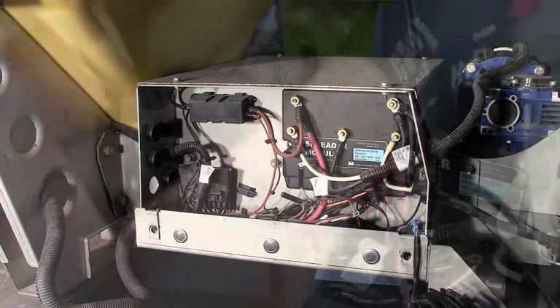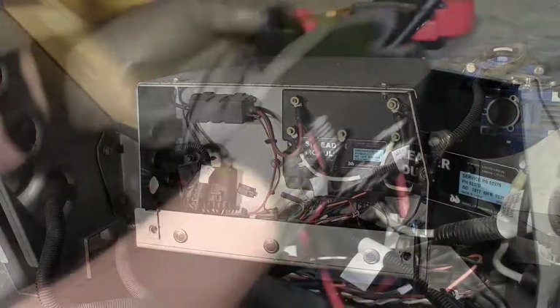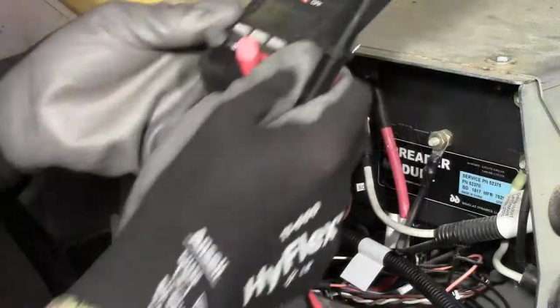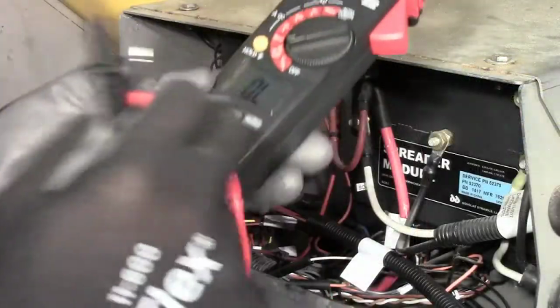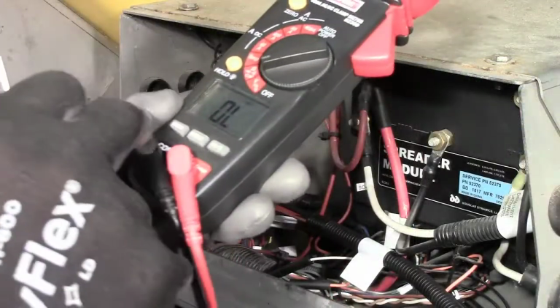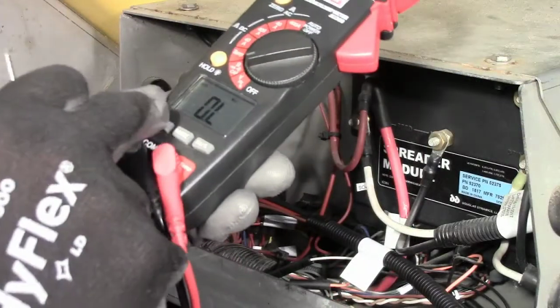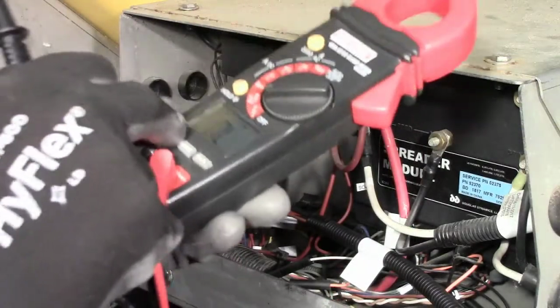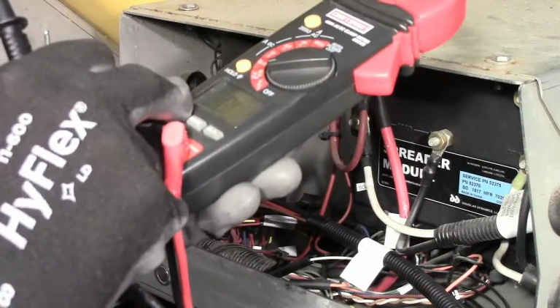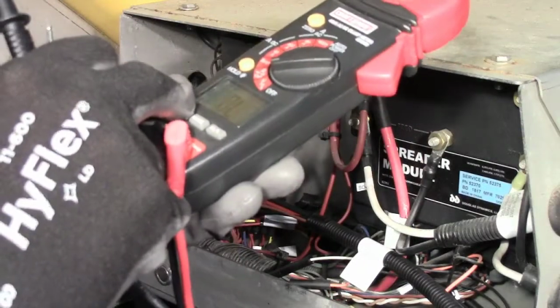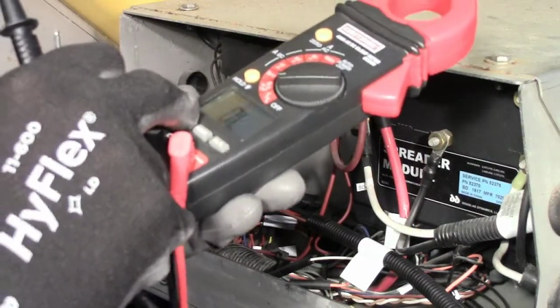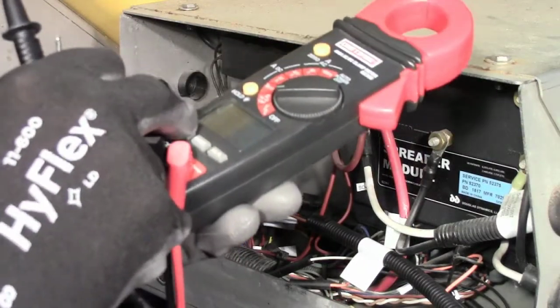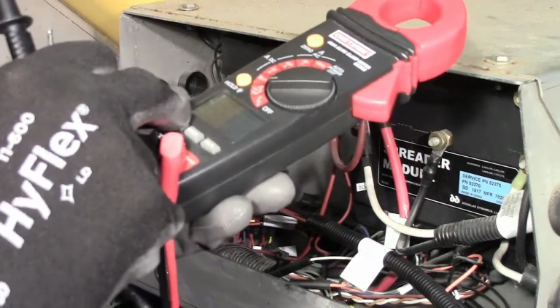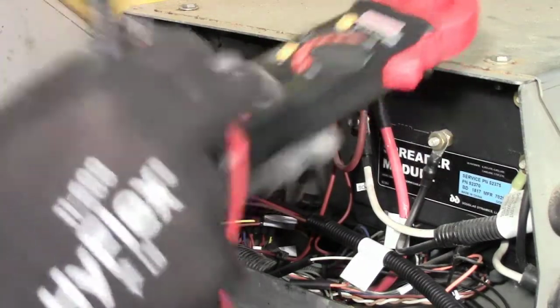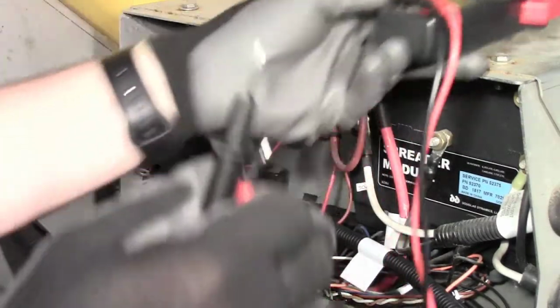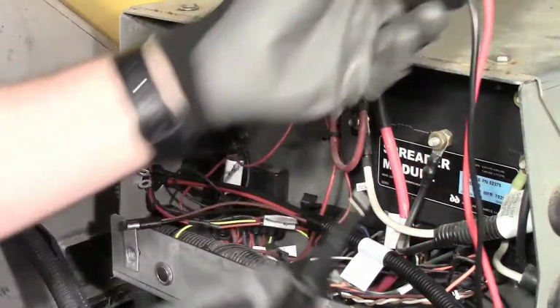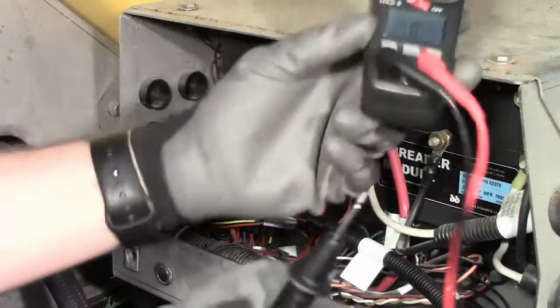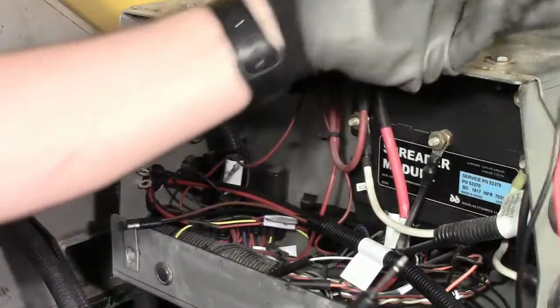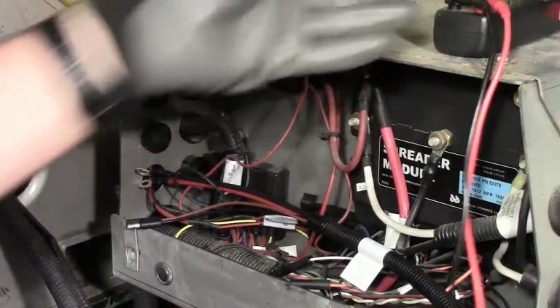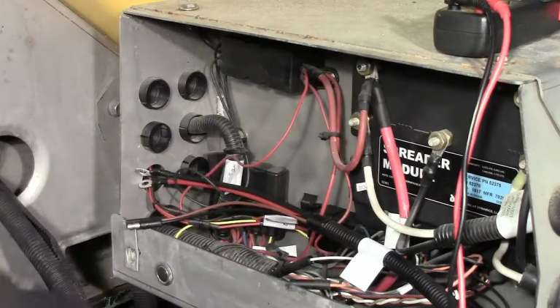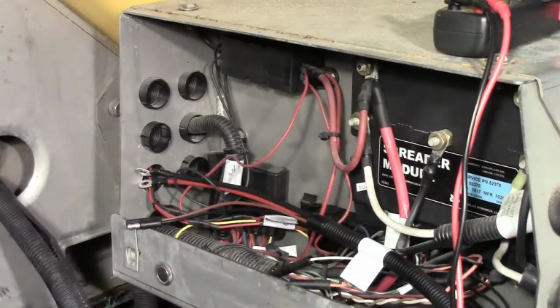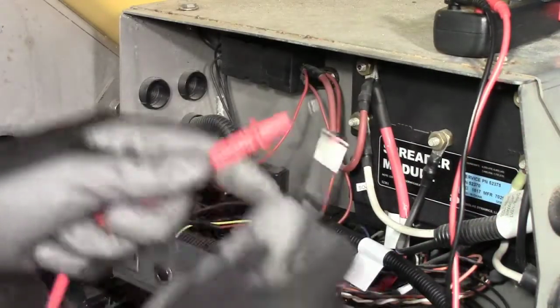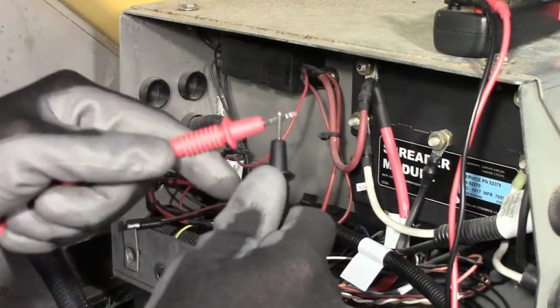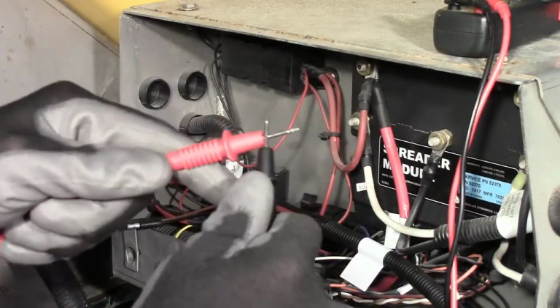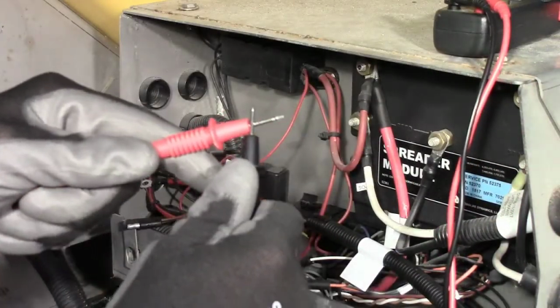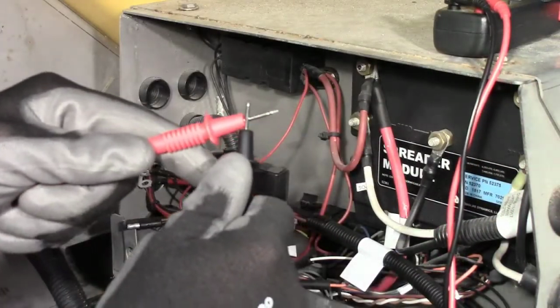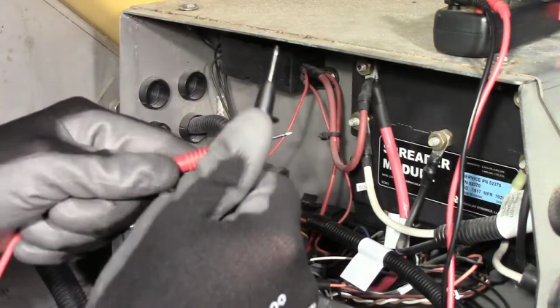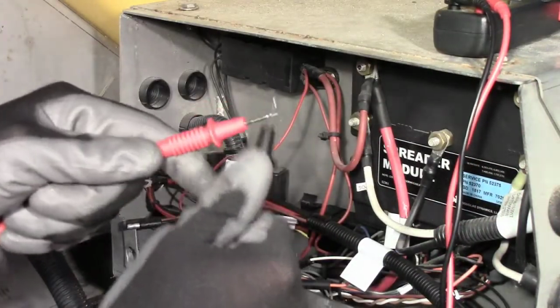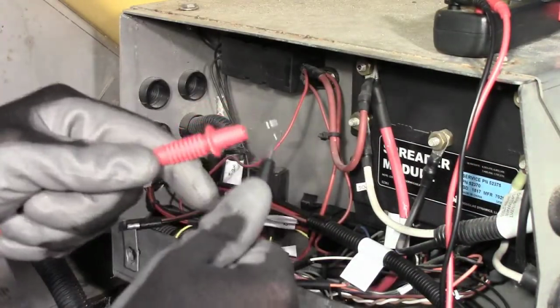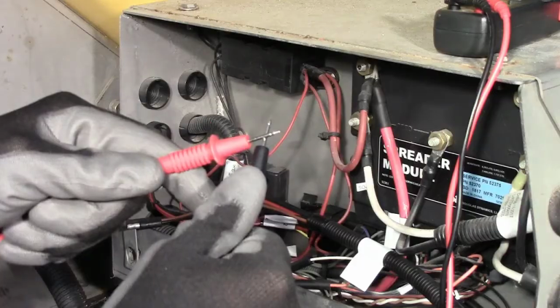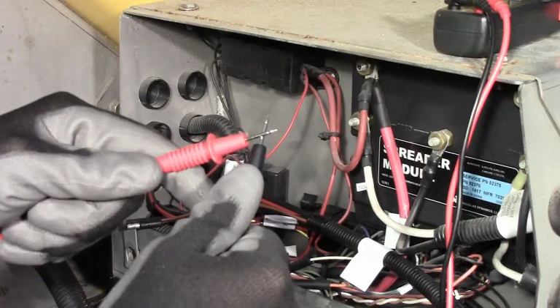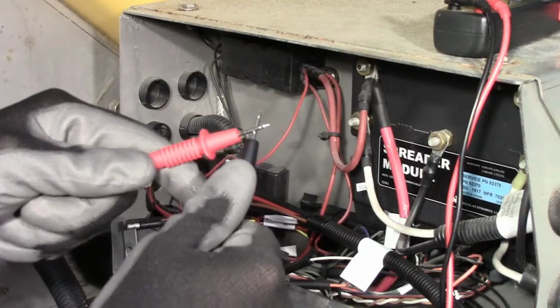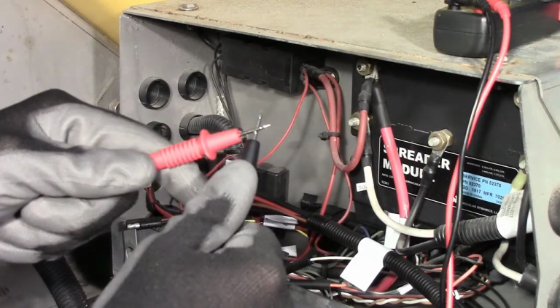One of the best ways to troubleshoot spreaders is to test for continuity on the harness. Set your multimeter to the audible ohm setting and then touch the leads together to make sure the meter is set up correctly.